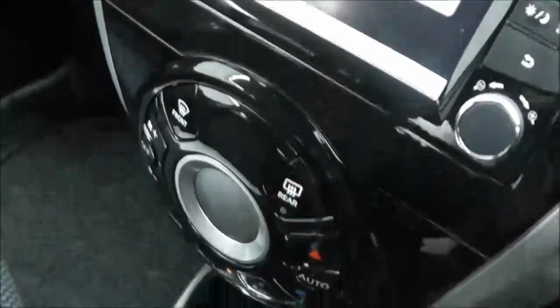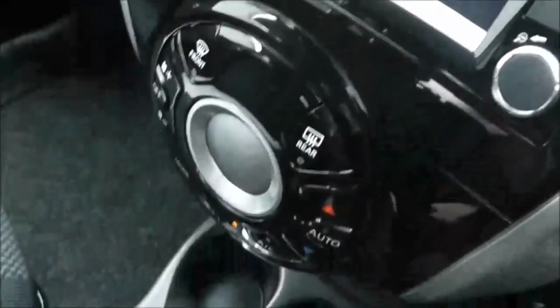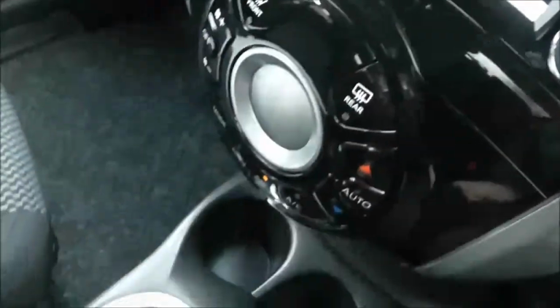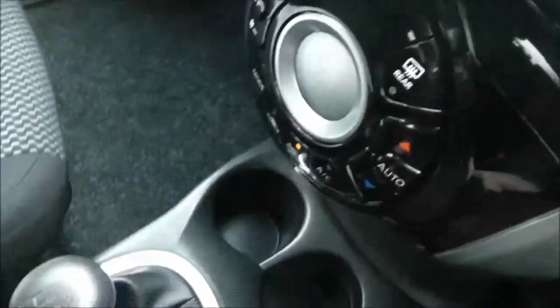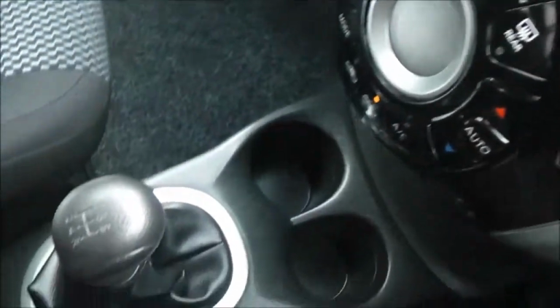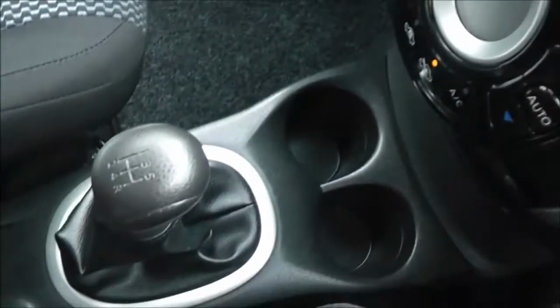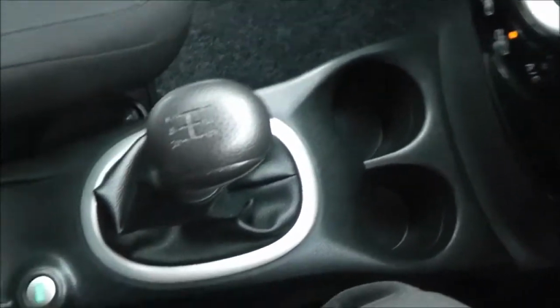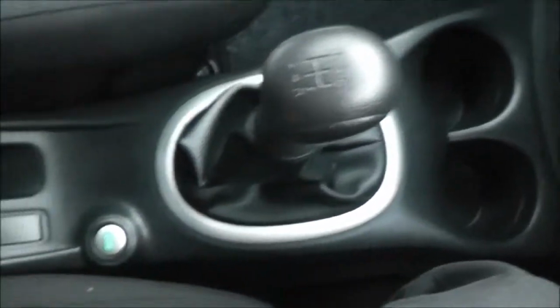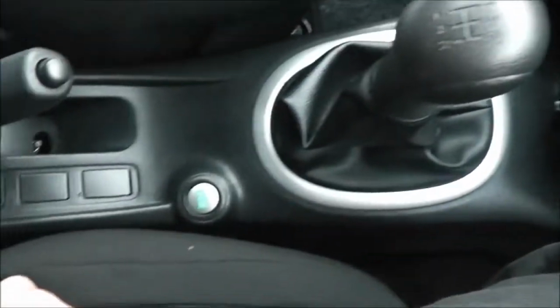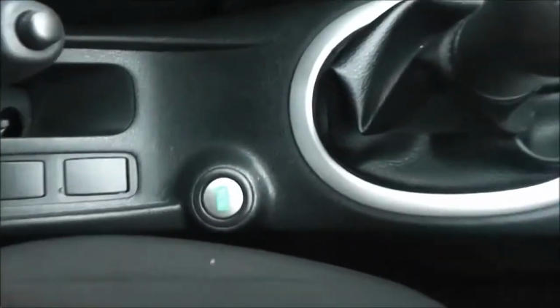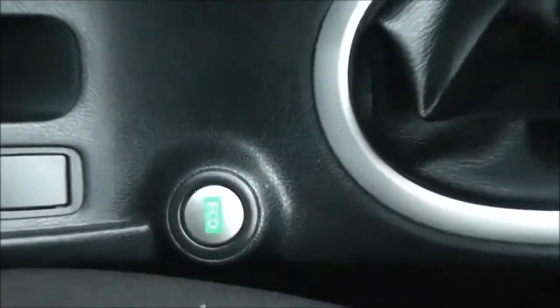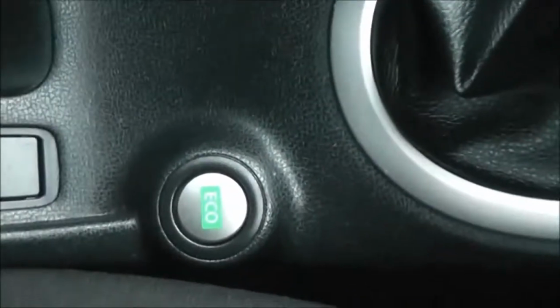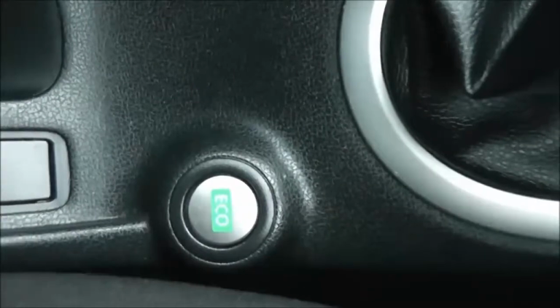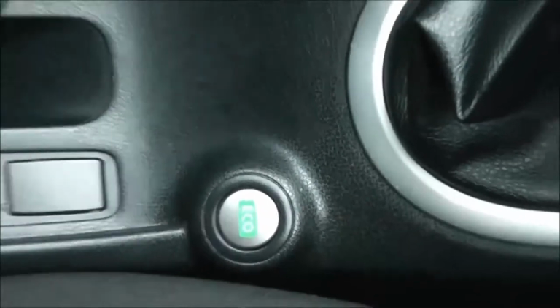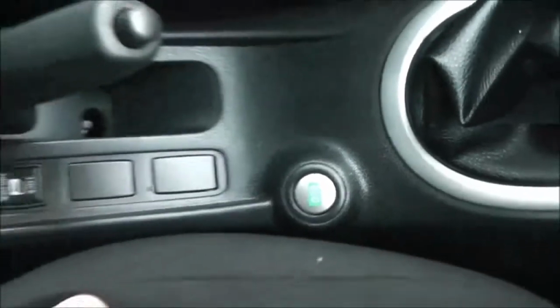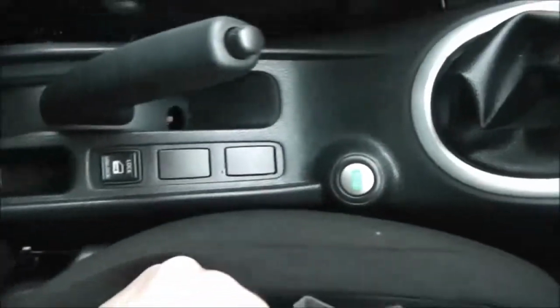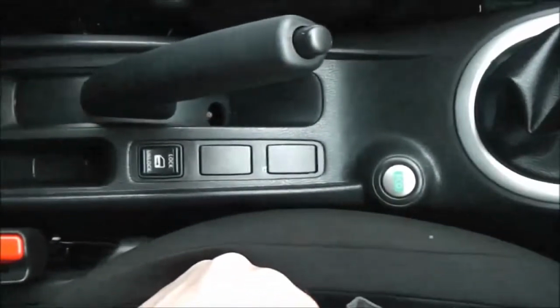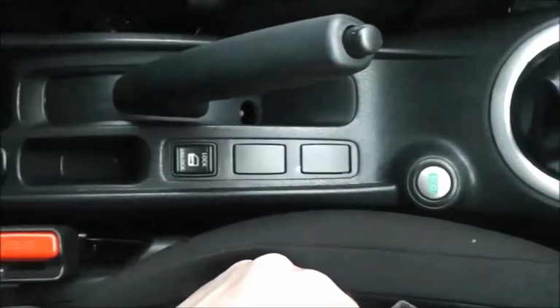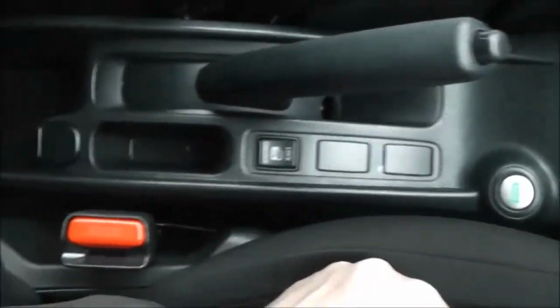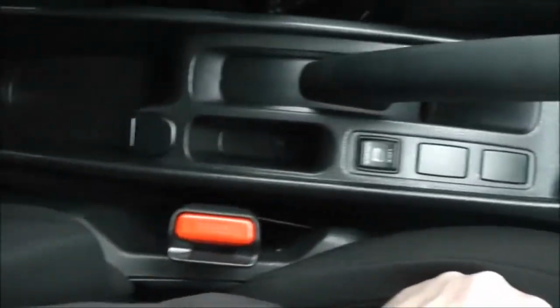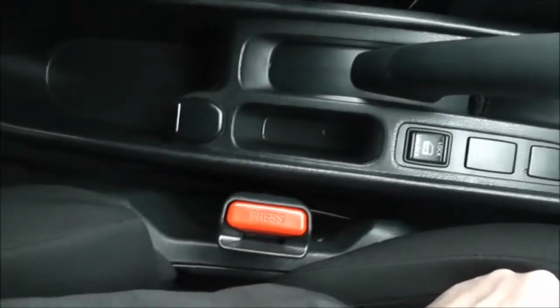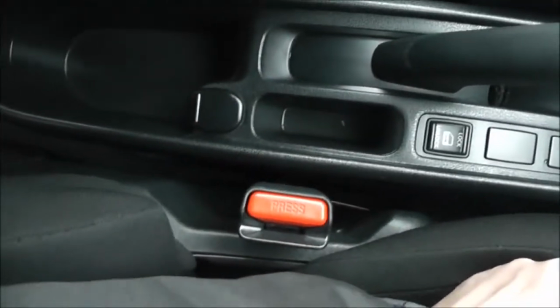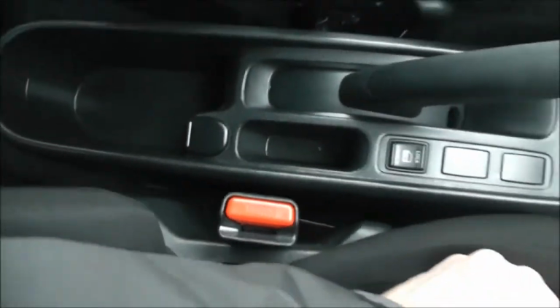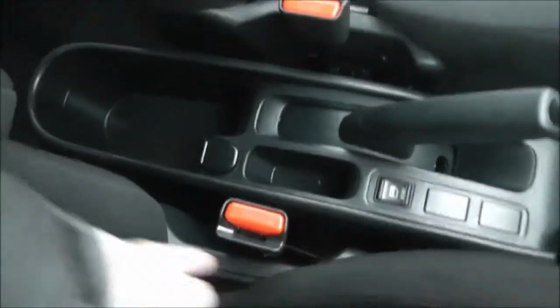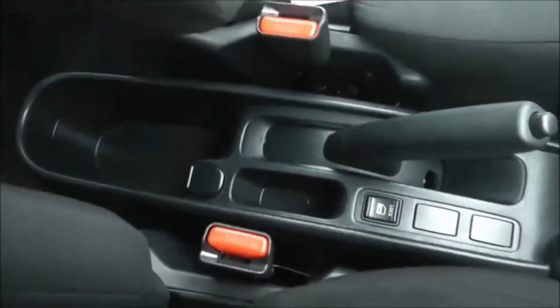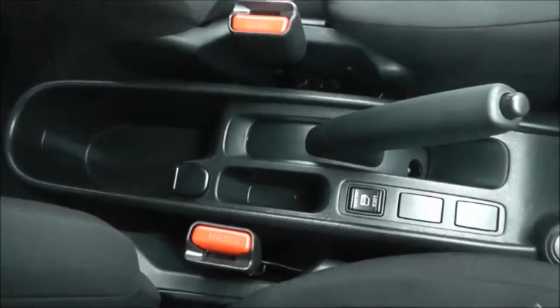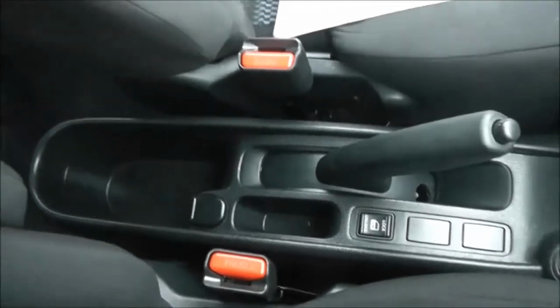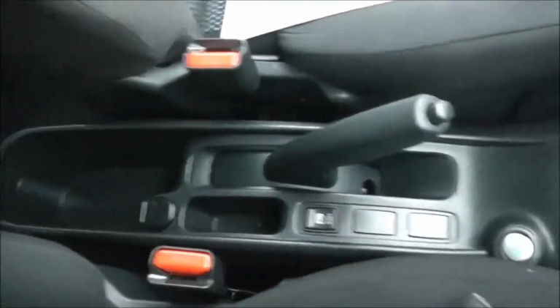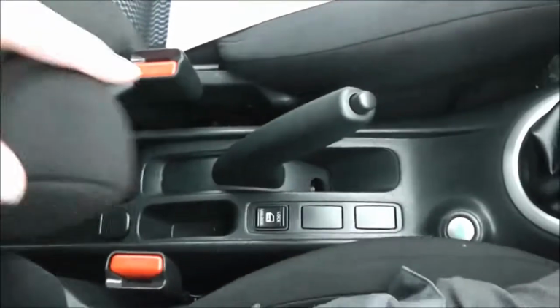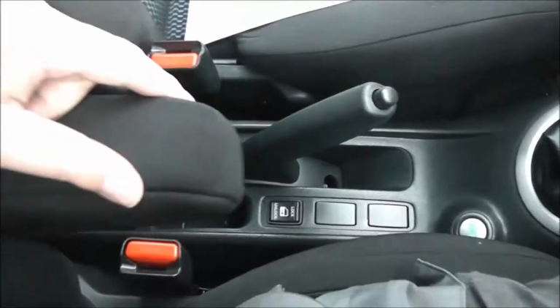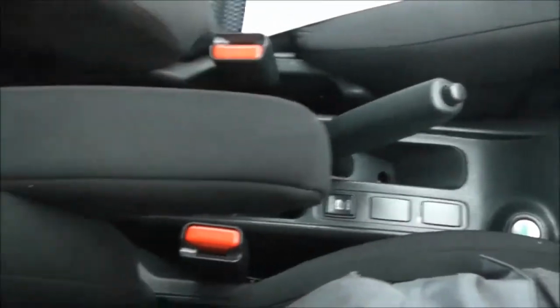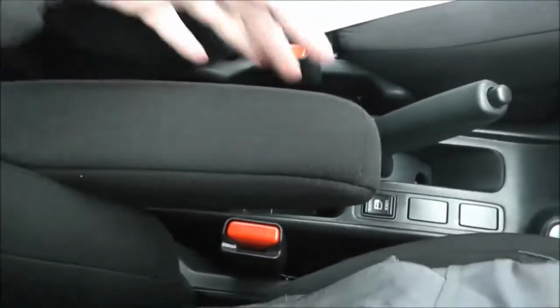Moving down the centre, you can see it's got a five speed manual gearbox. It has an eco button to help you drive more economically, an interior central locking button, a 12 volt accessory socket, and the driver also has an adjustable armrest.